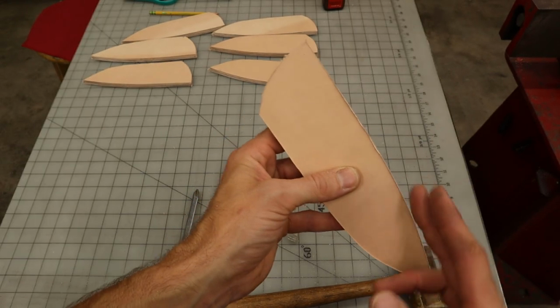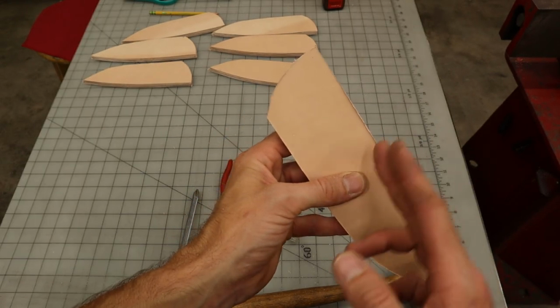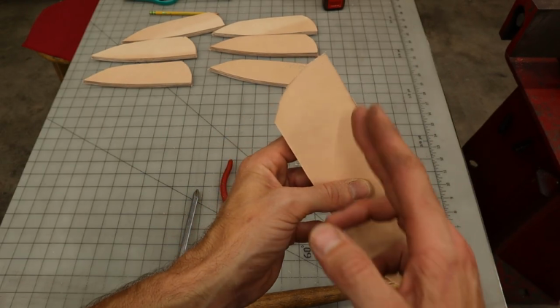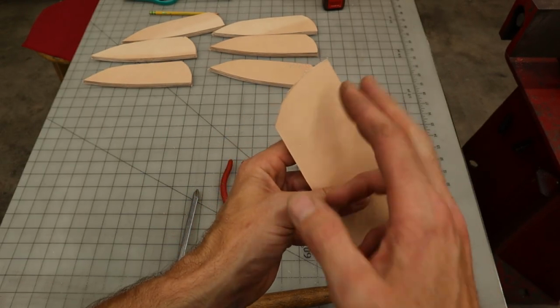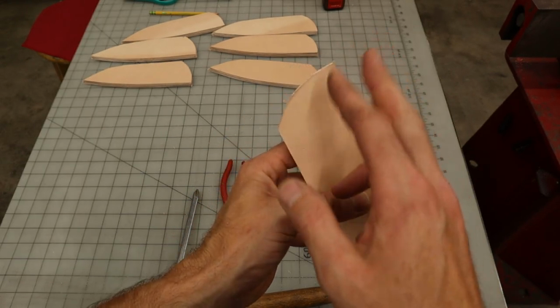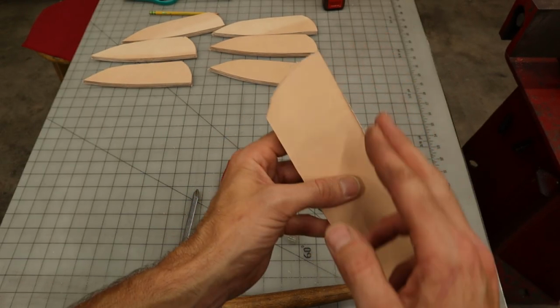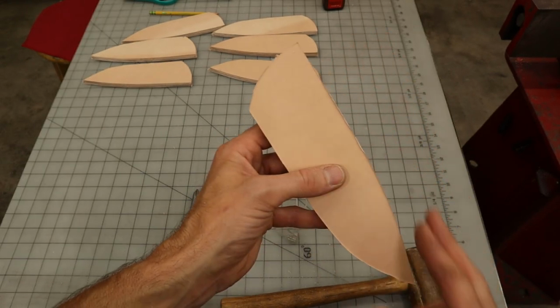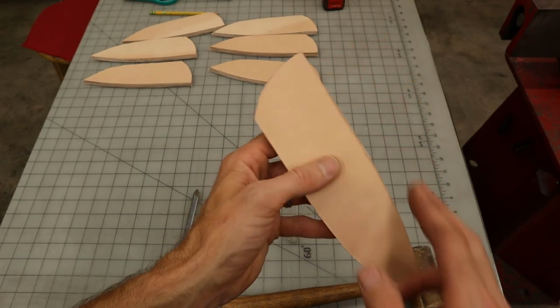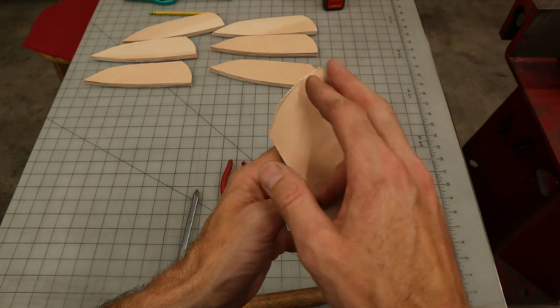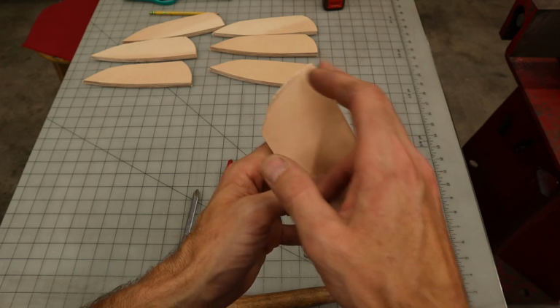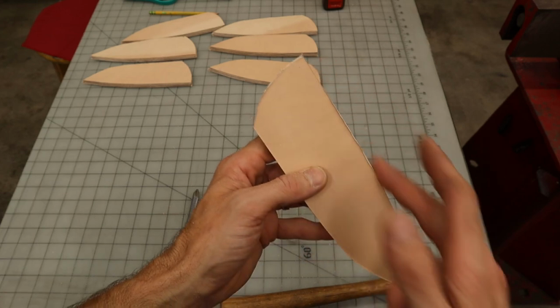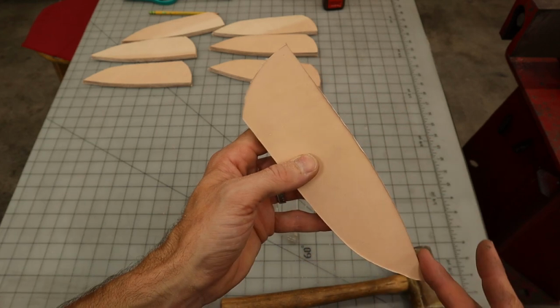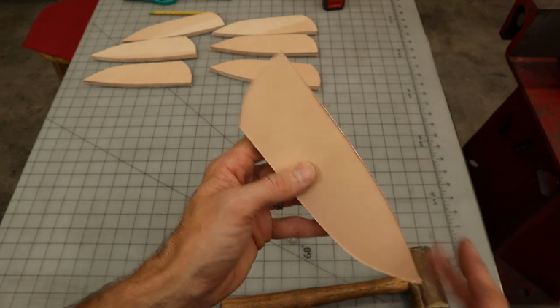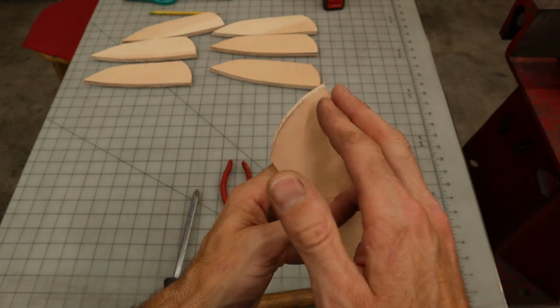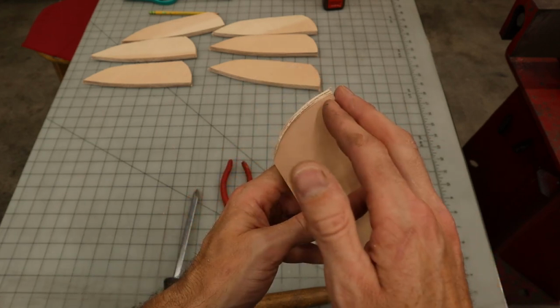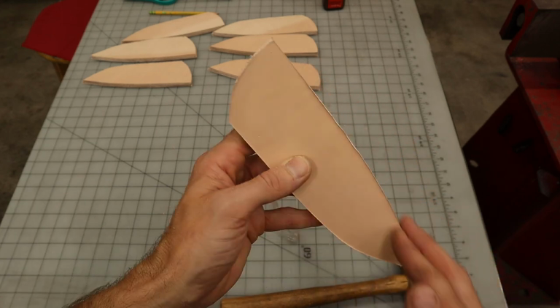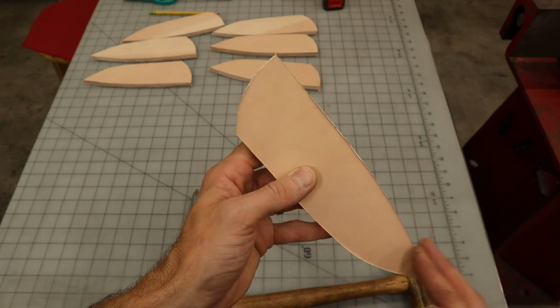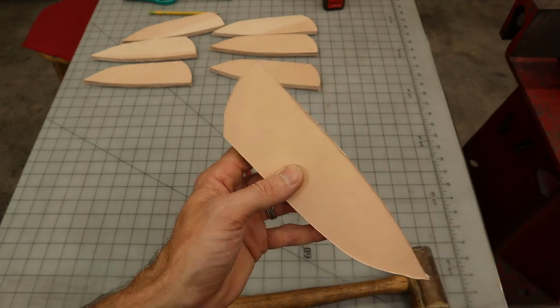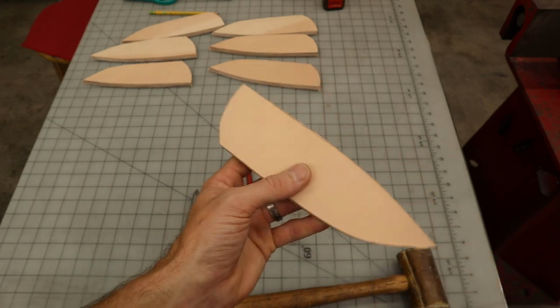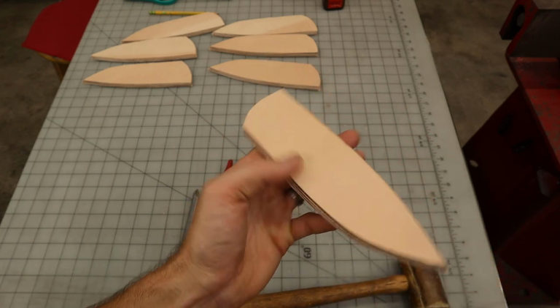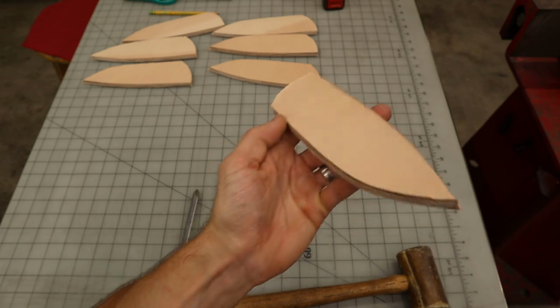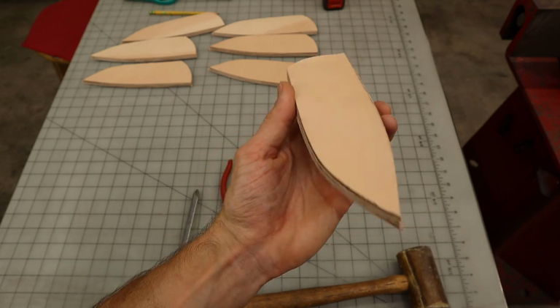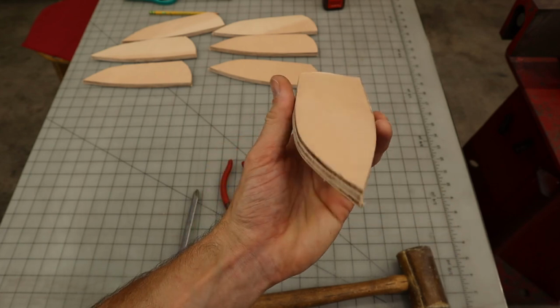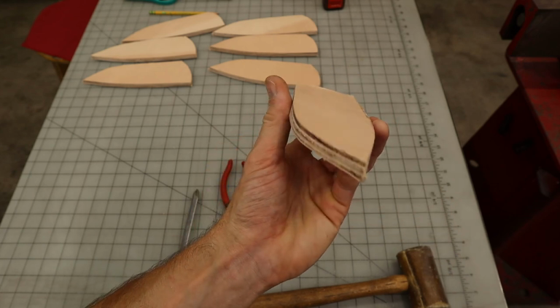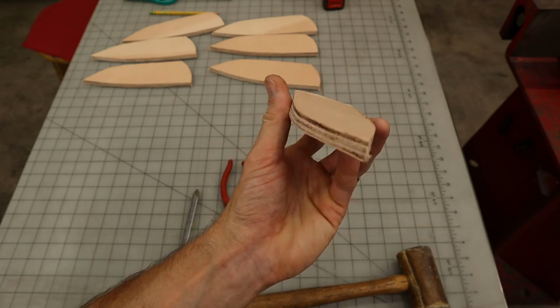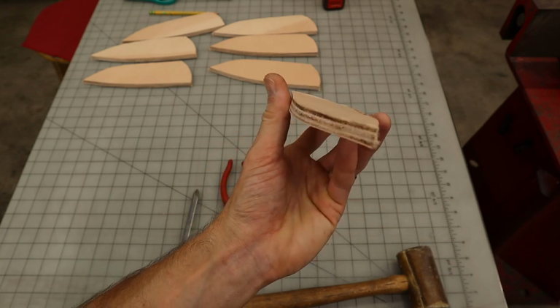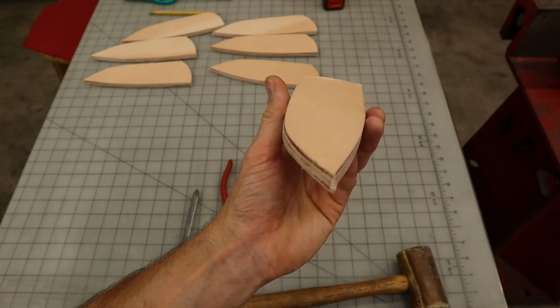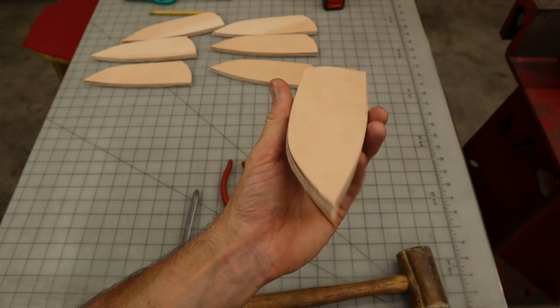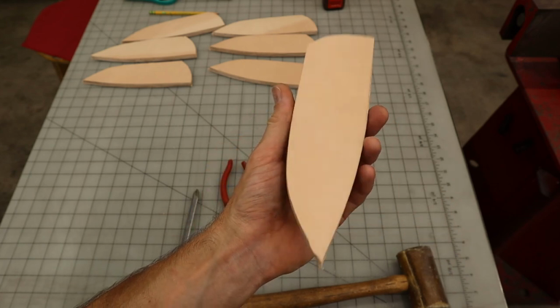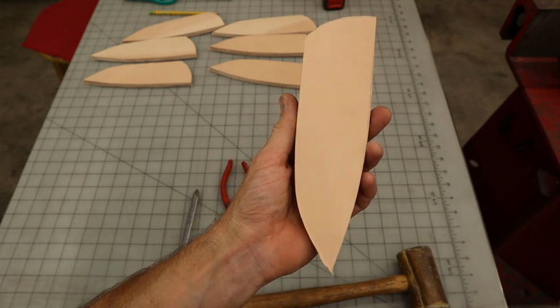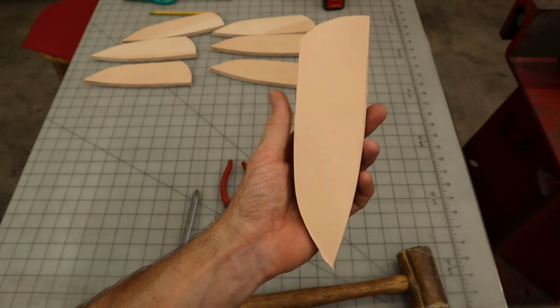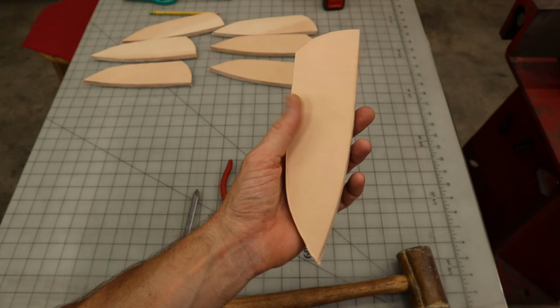You want to crispen up all your edges and get everything right because your stitch line will run on the finished outside edge. So if this is wonky at all, then your stitch line will be wonky. So get this nice and straight and true, and then when you run your stitch line, it will give you a perfect place for your stitches and it will be nice and straight and true.